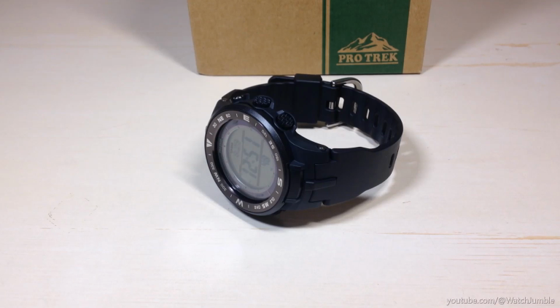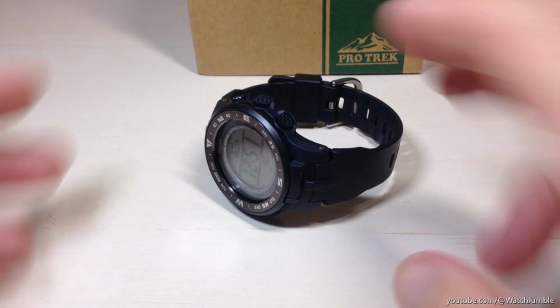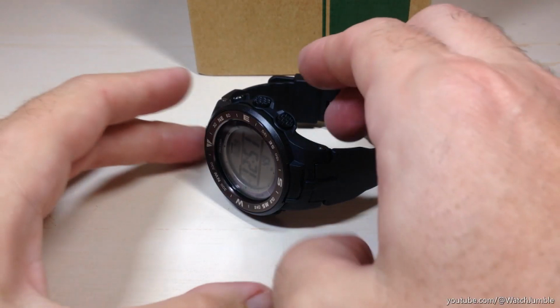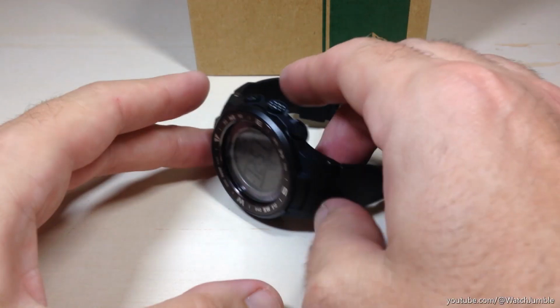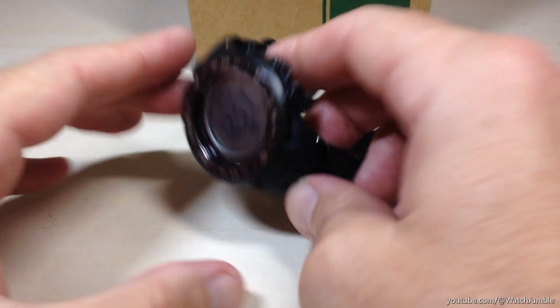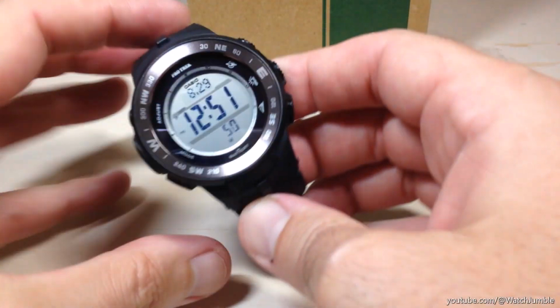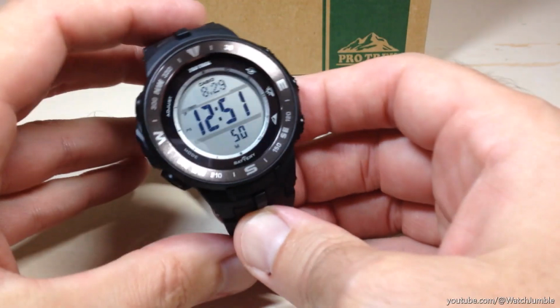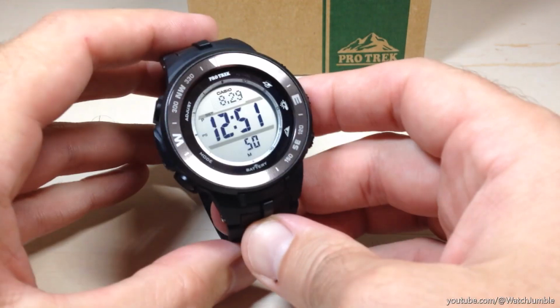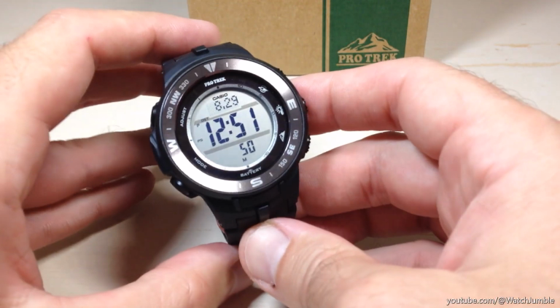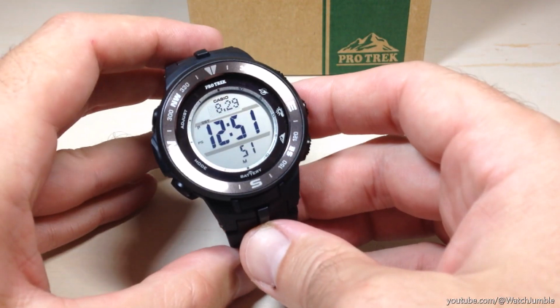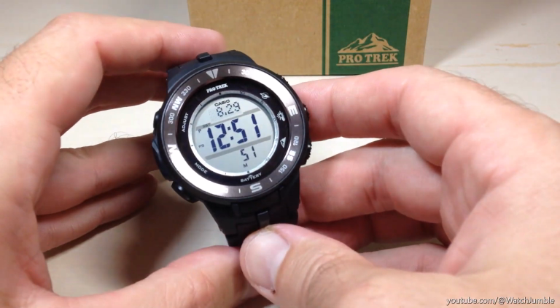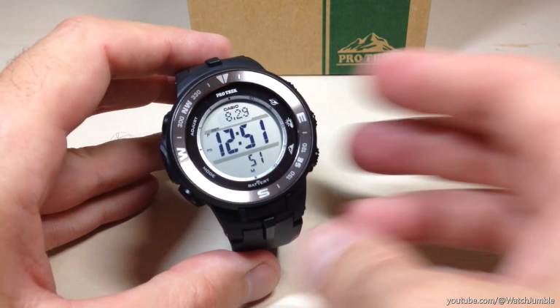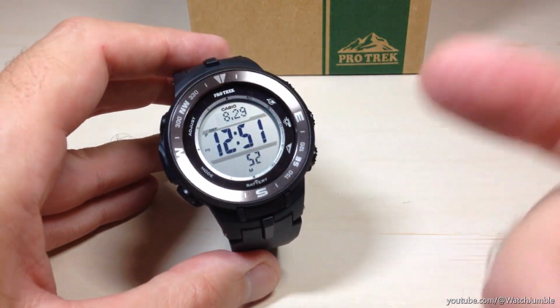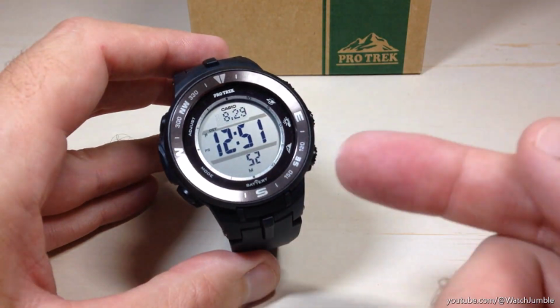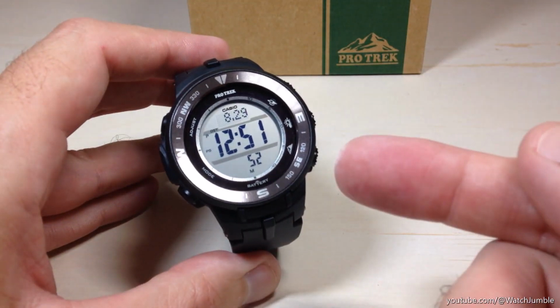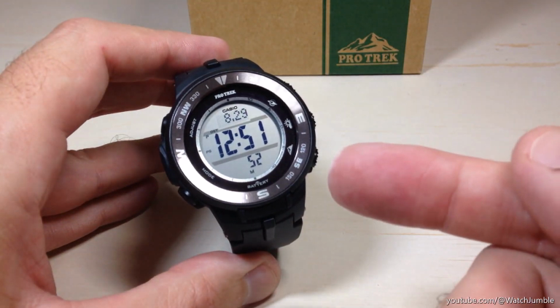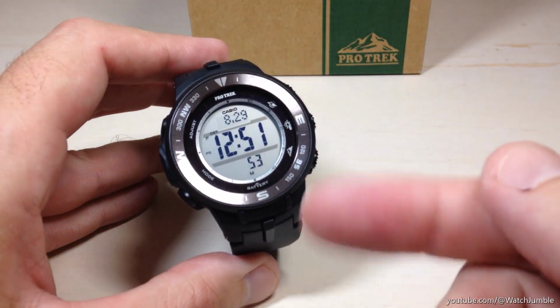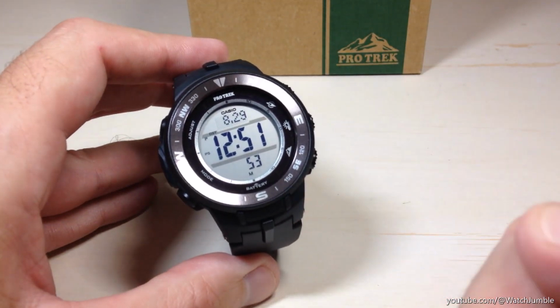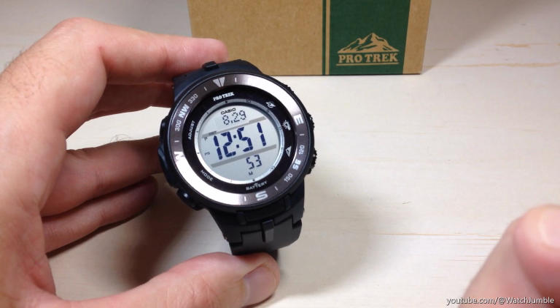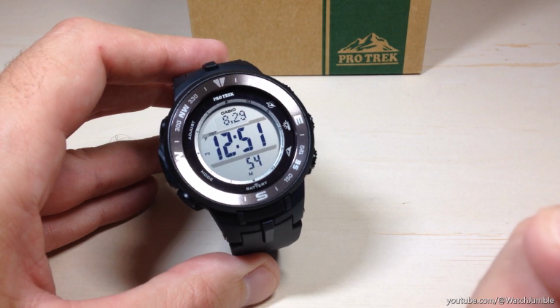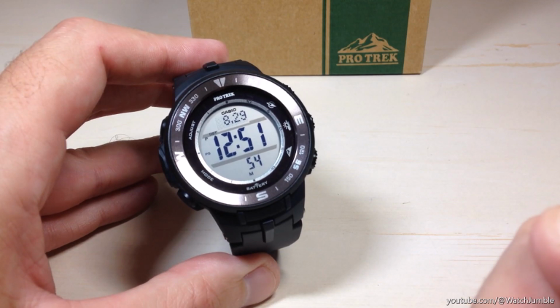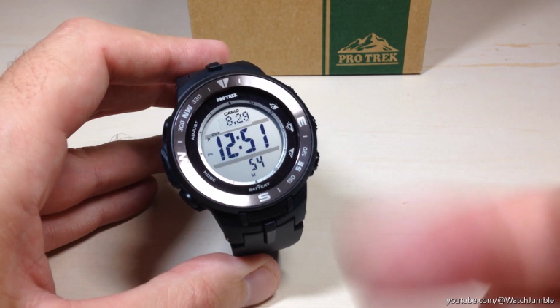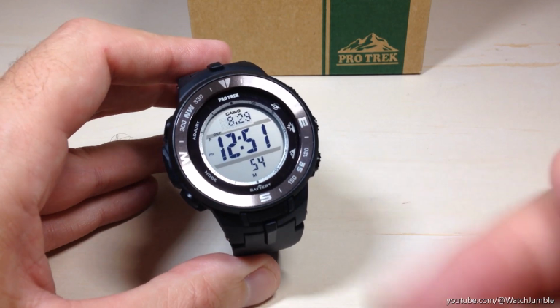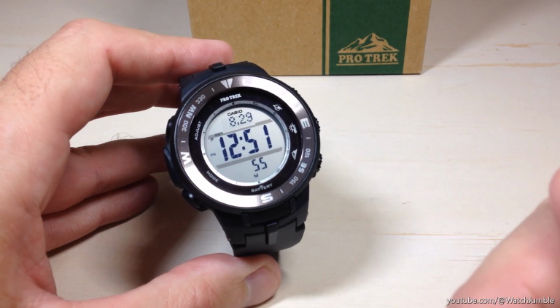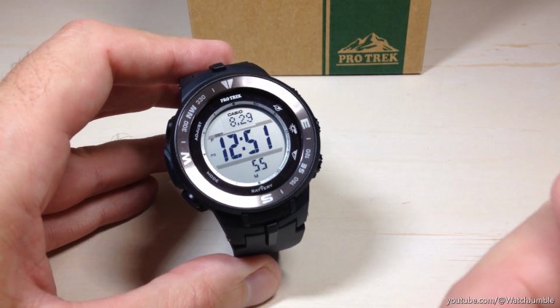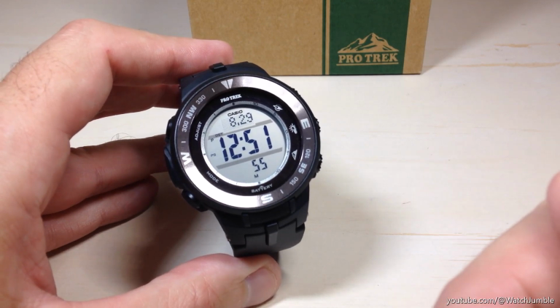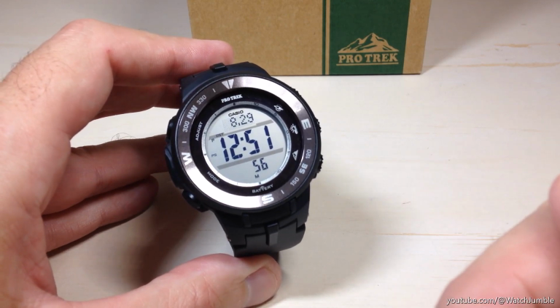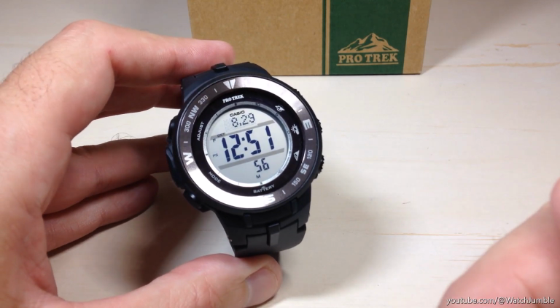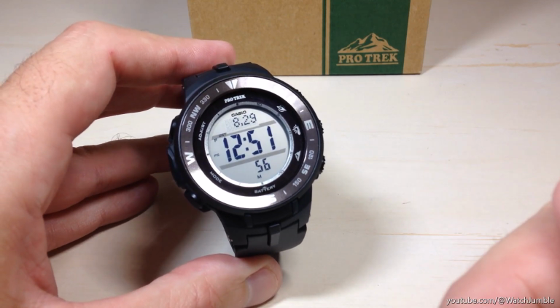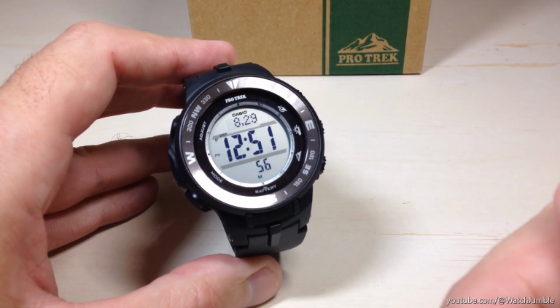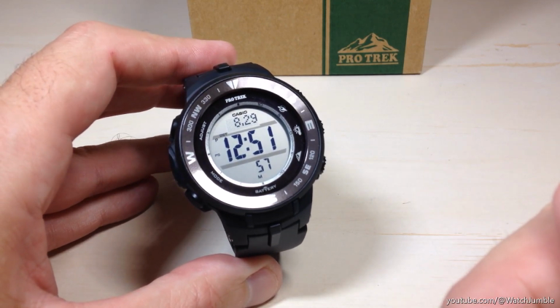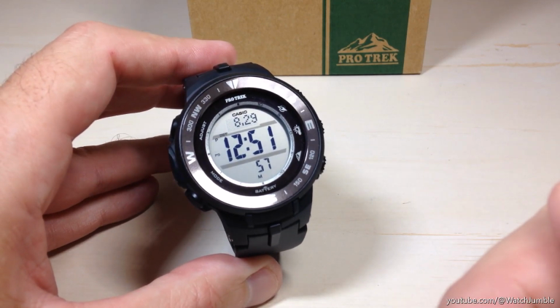Hey everybody, in today's video I'm going to show you how to adjust your sensor units on your Casio ProTrek PRG 330 watch. This is module 3443 by Casio.